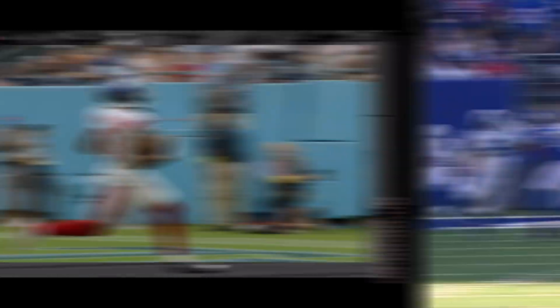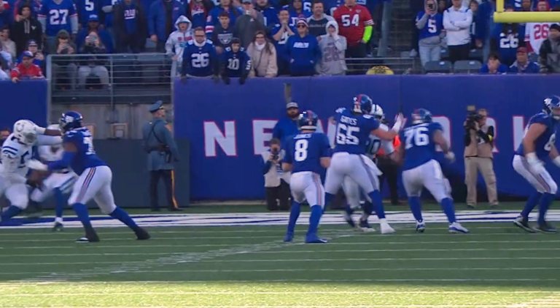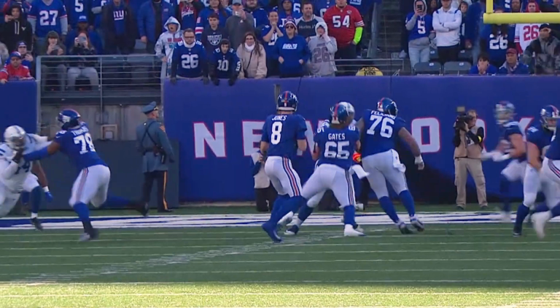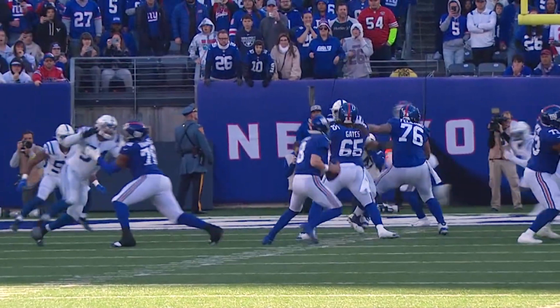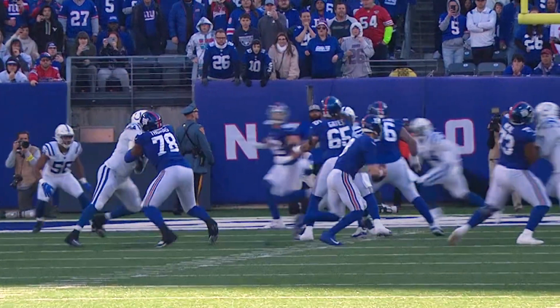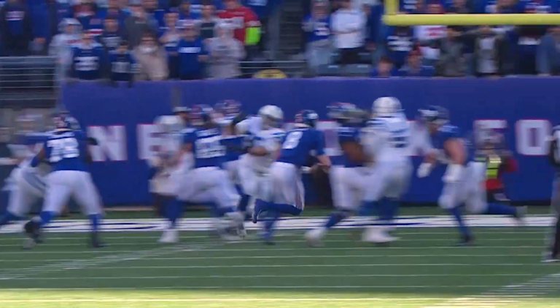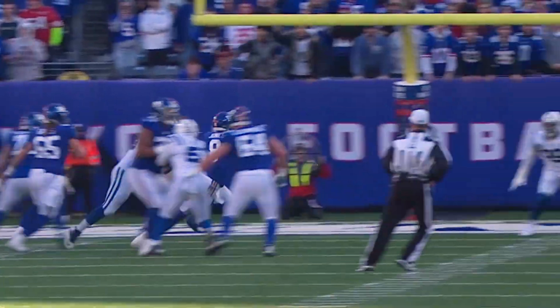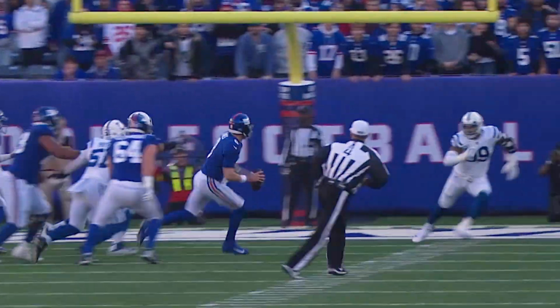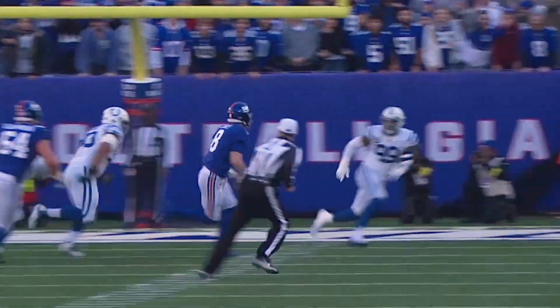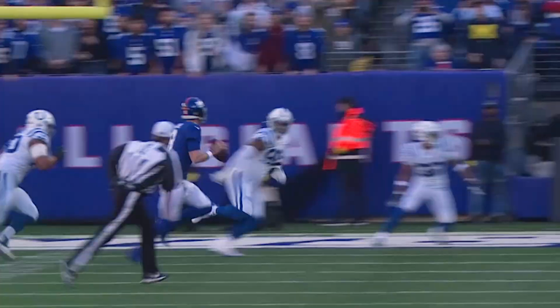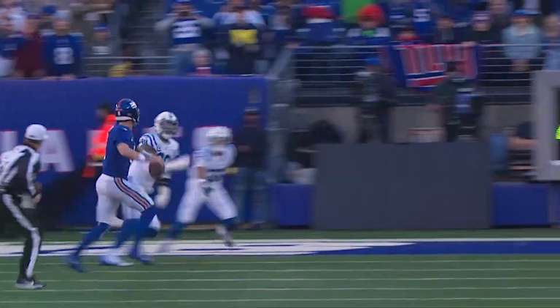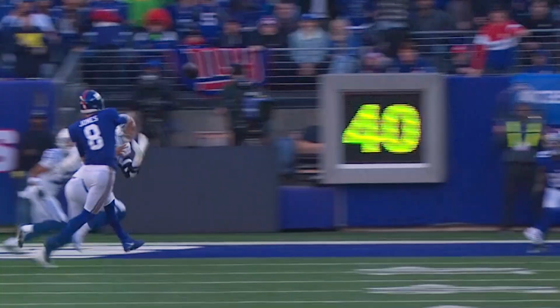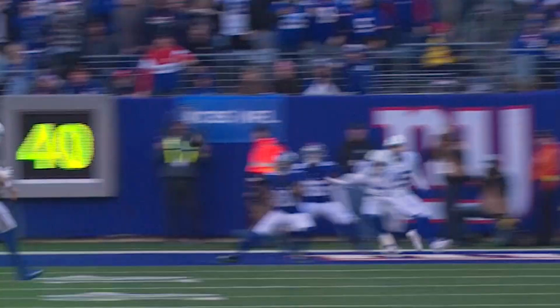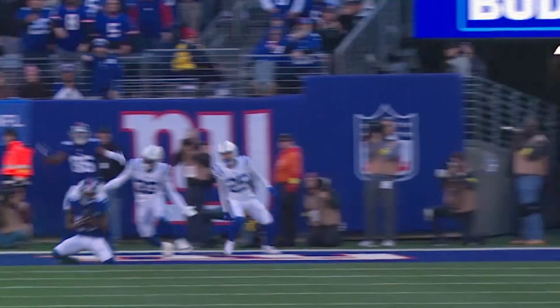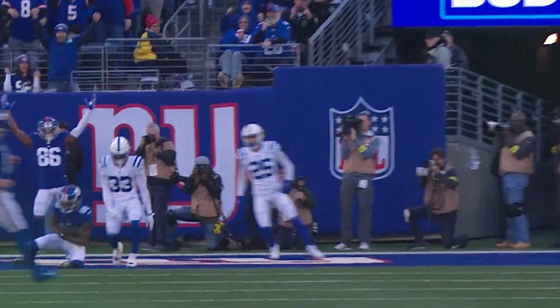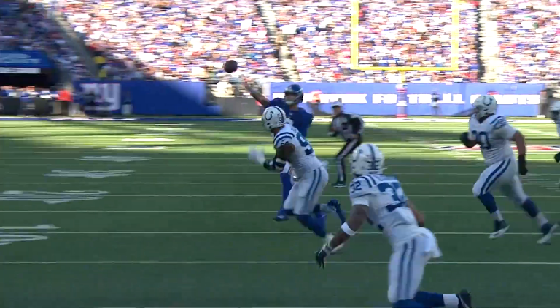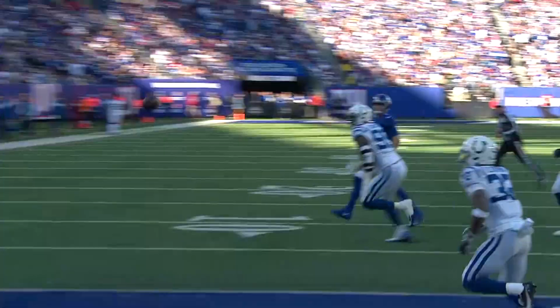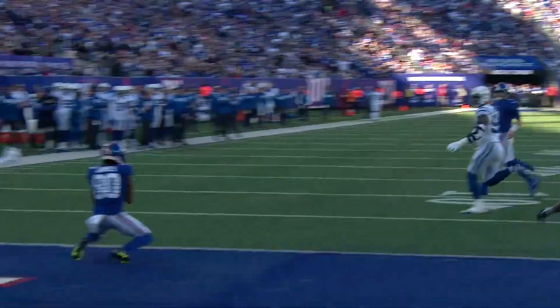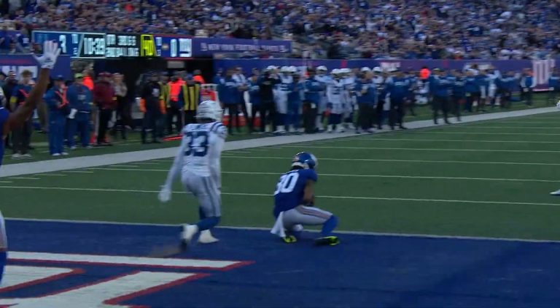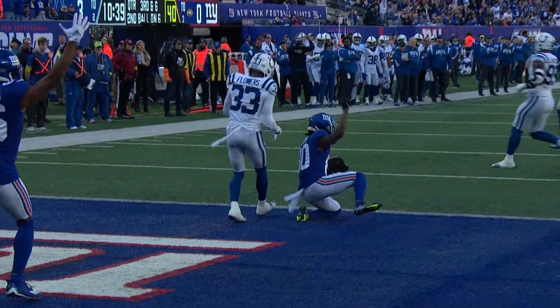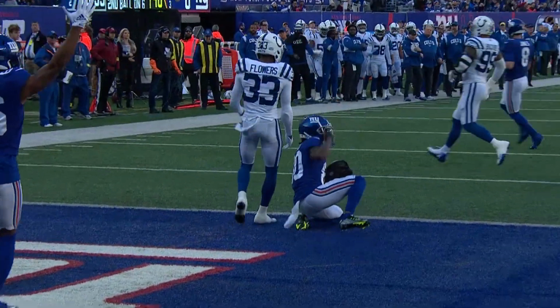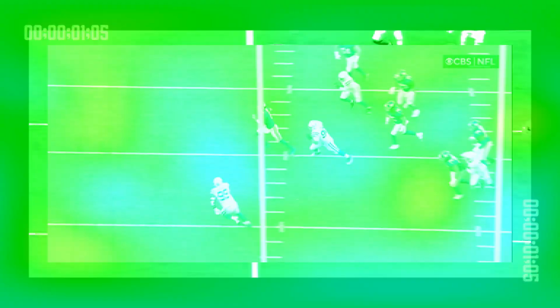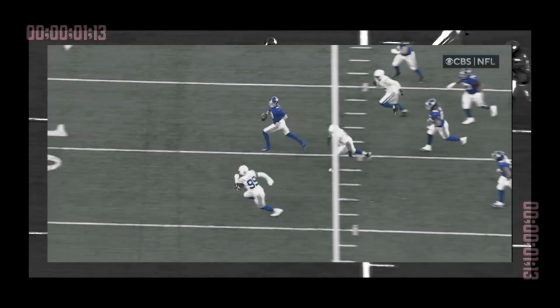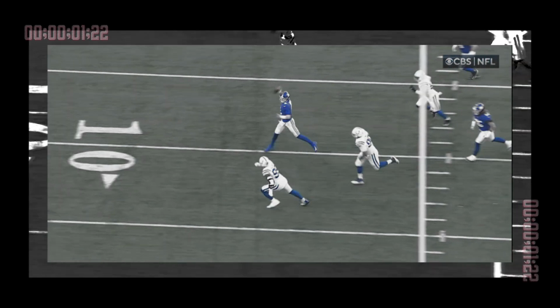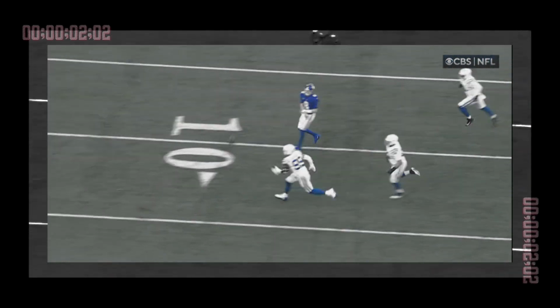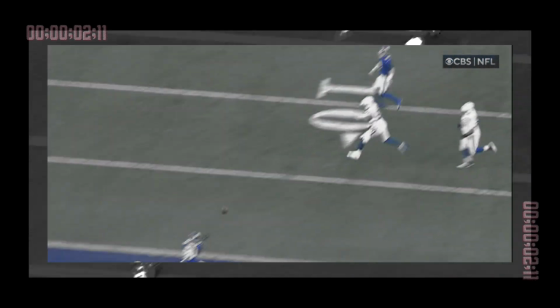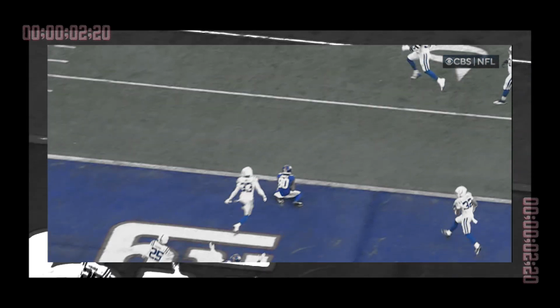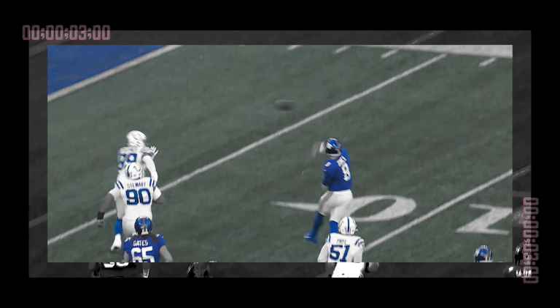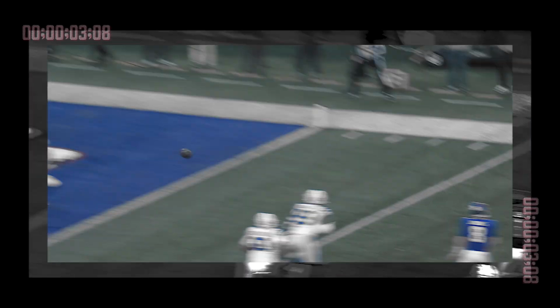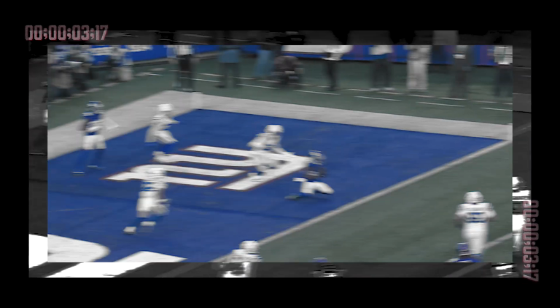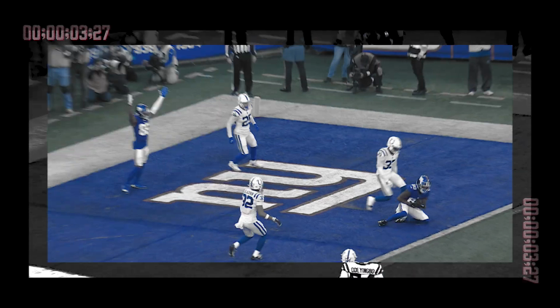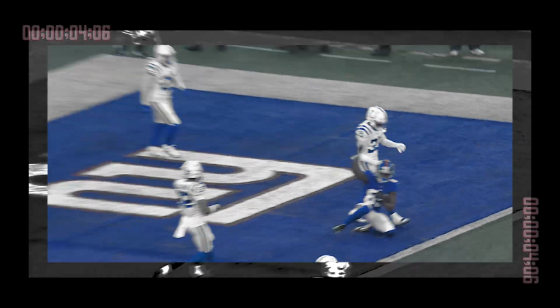Takes the snap, back to throw. Has time for somebody to uncover. Throws it to the end zone — Touchdown Giants! Richie James got himself open. Jones found the time.